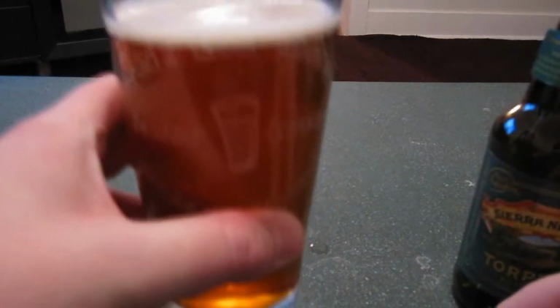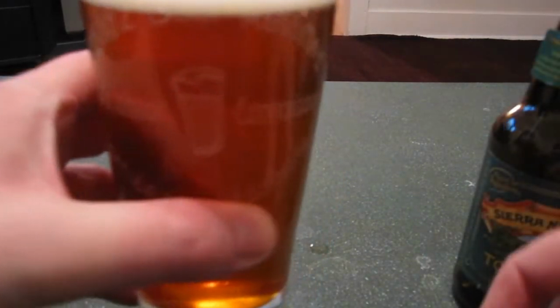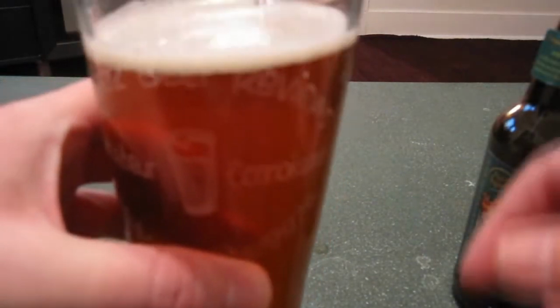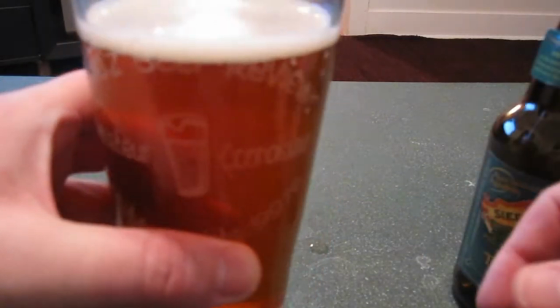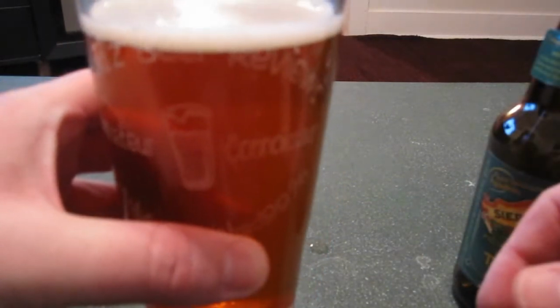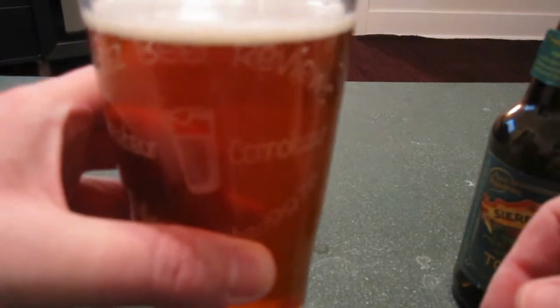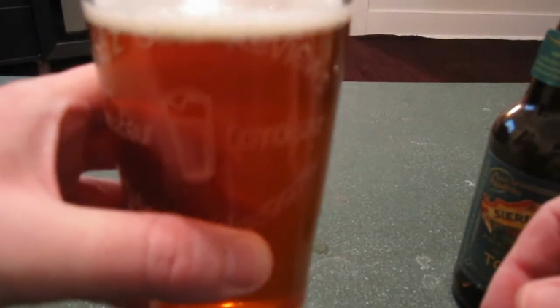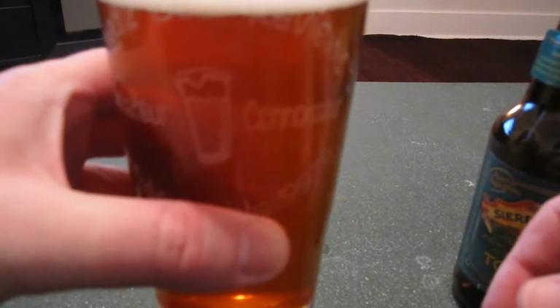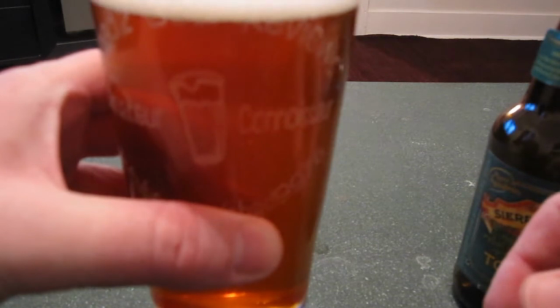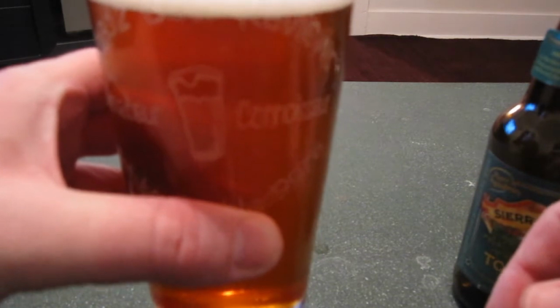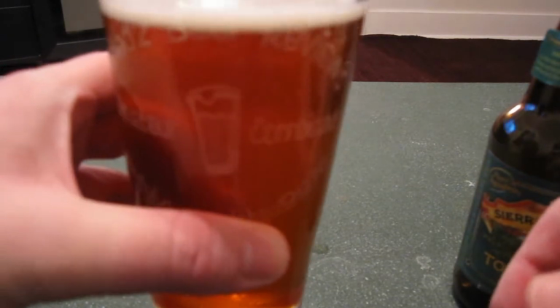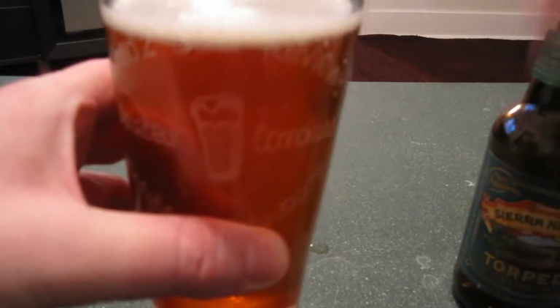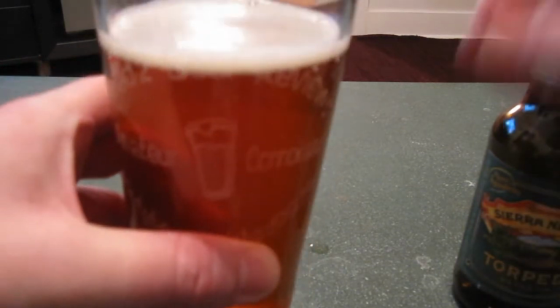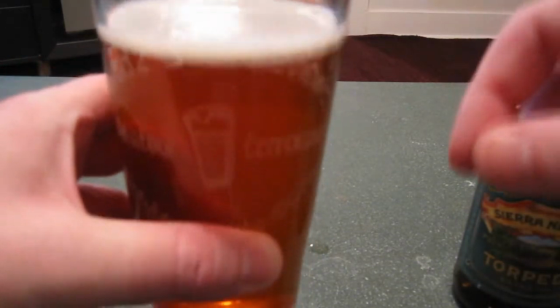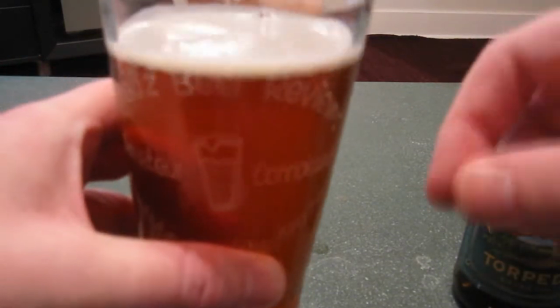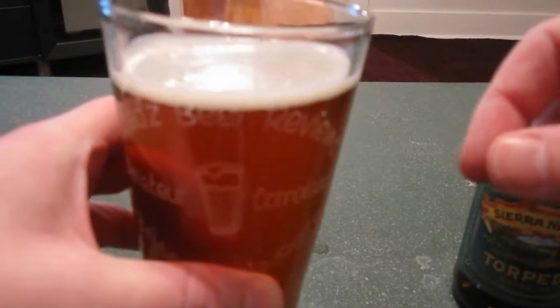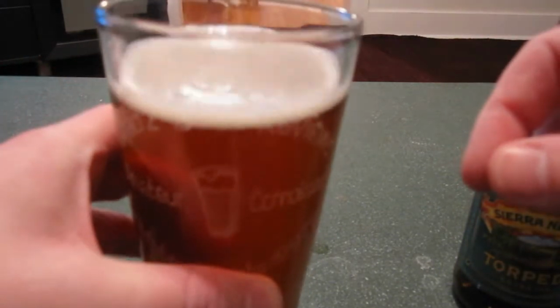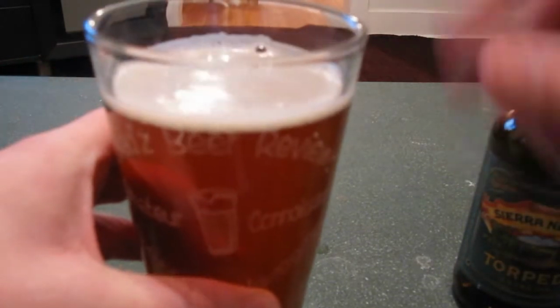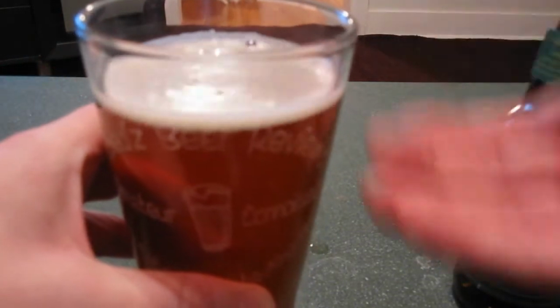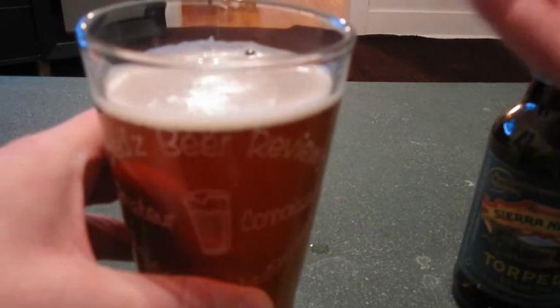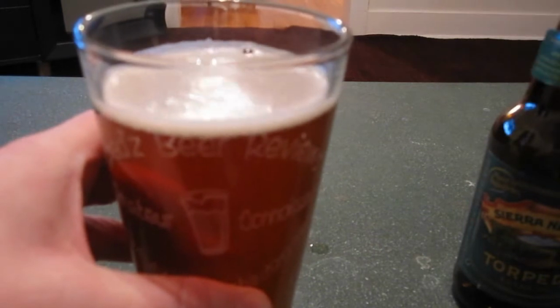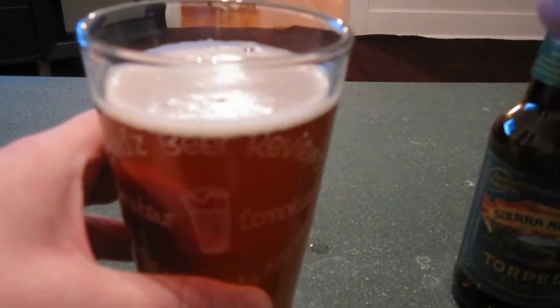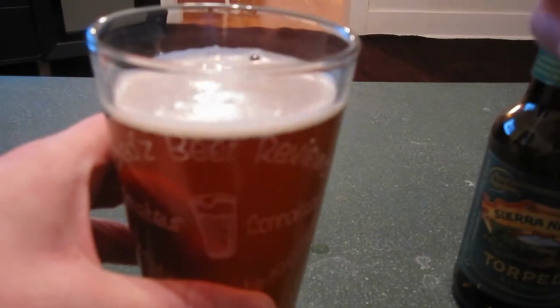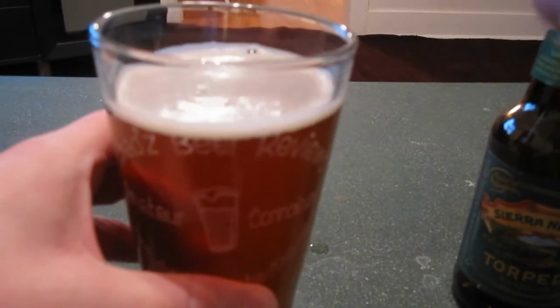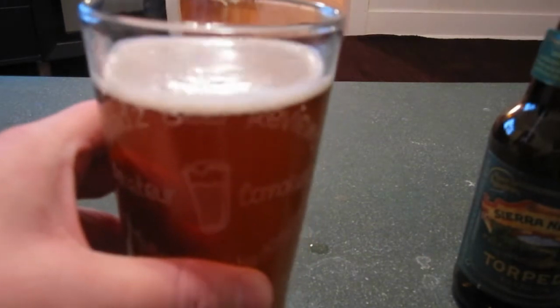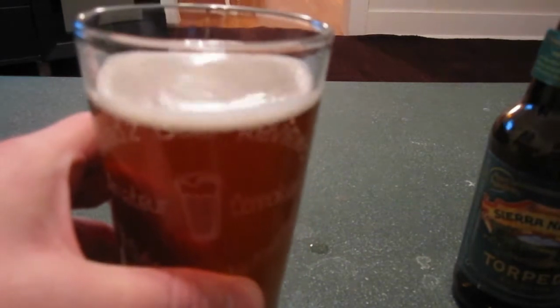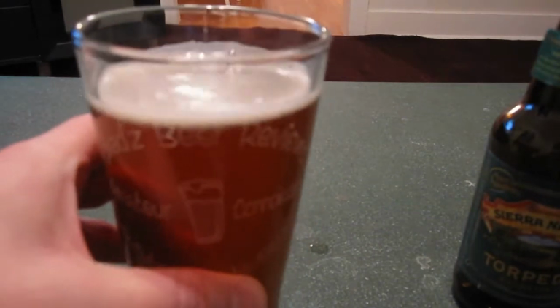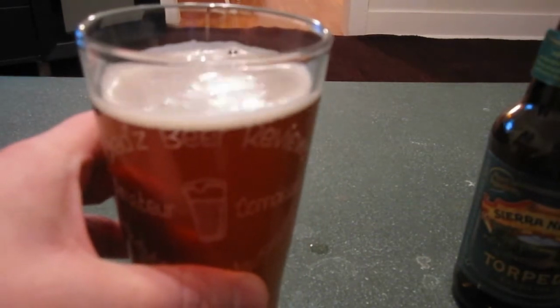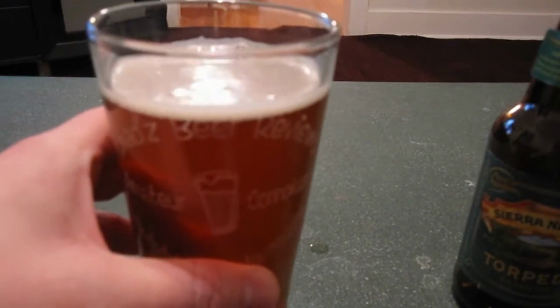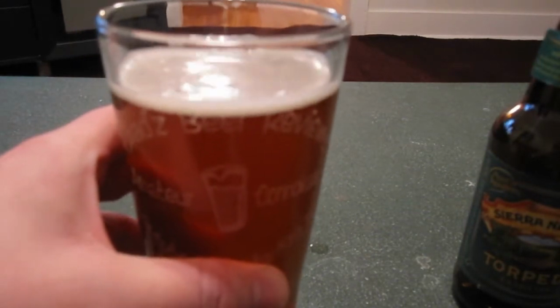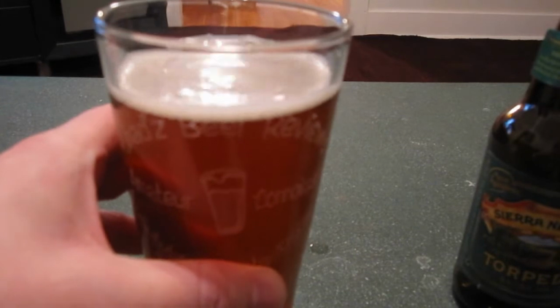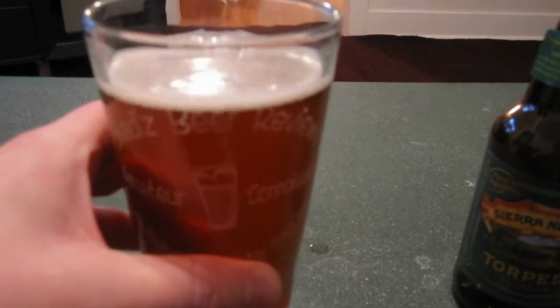We got almost no head at all. That's not a very good pour, and as you can see, it's highly carbonated. One of the reasons you get a more aggressive pour is to get some of the carbonation out and up into the head. So that's part one — that's how not to pour a beer.